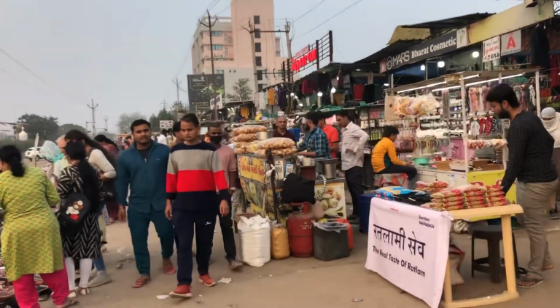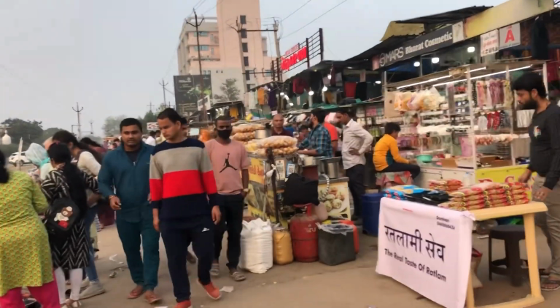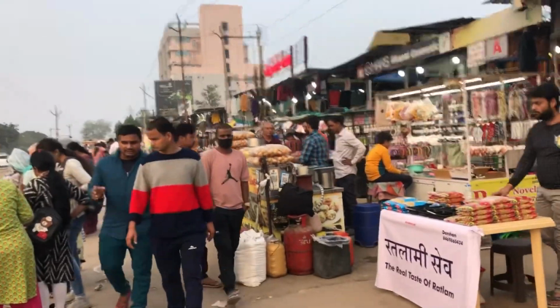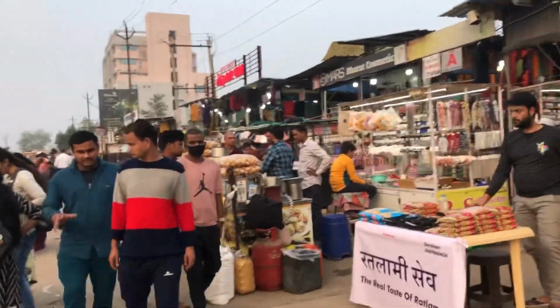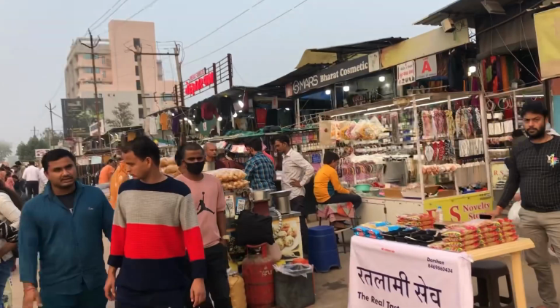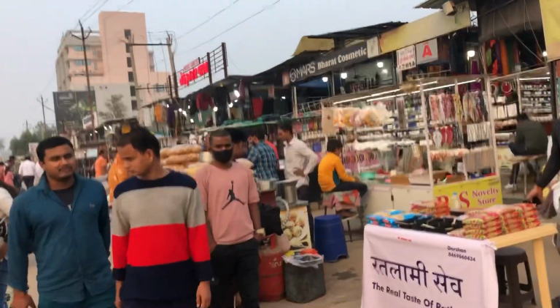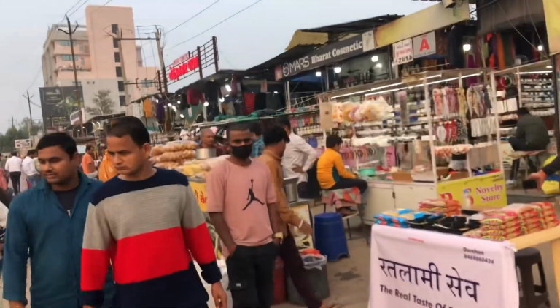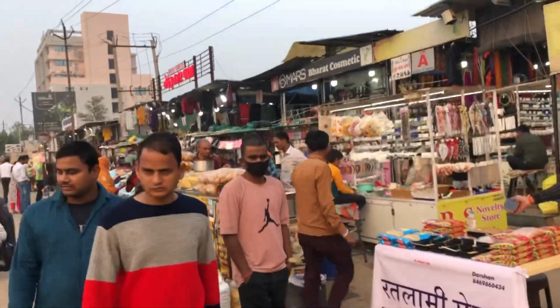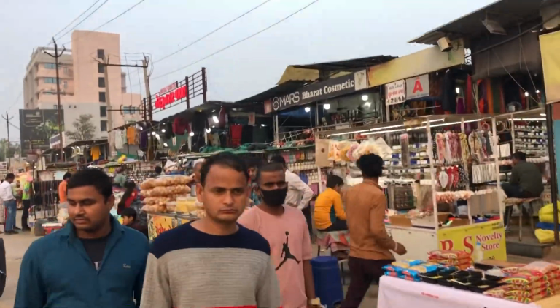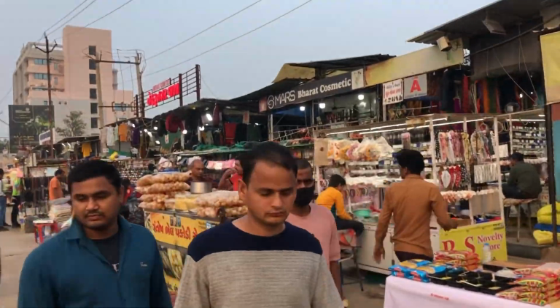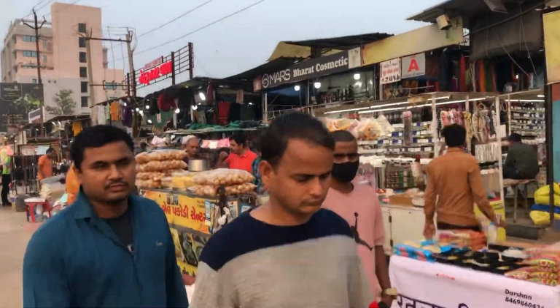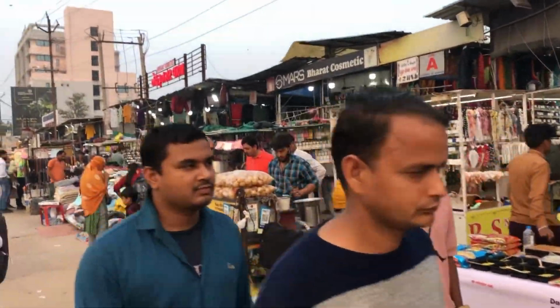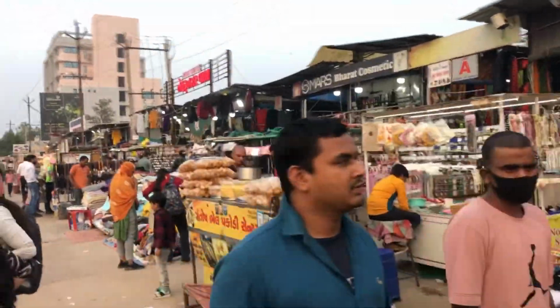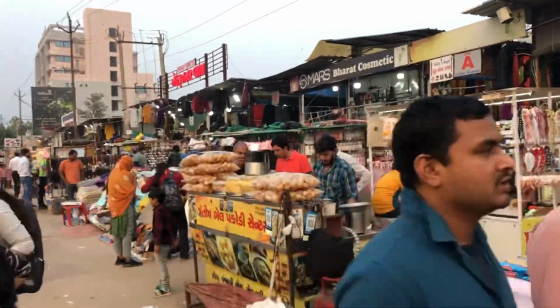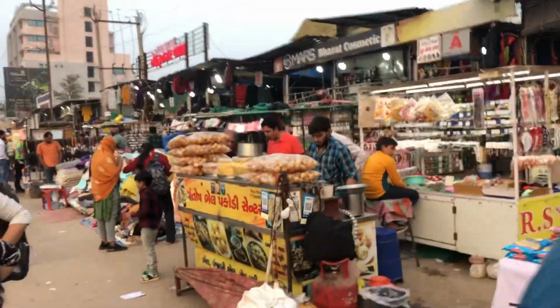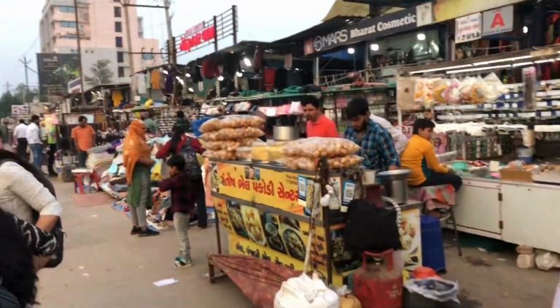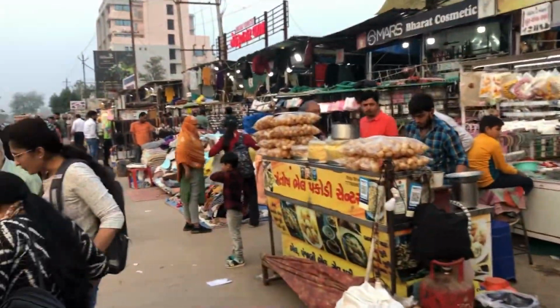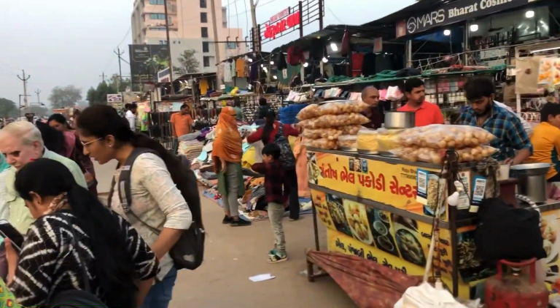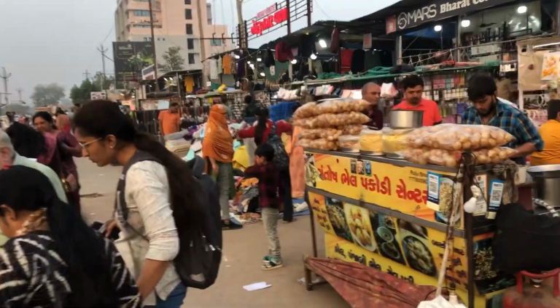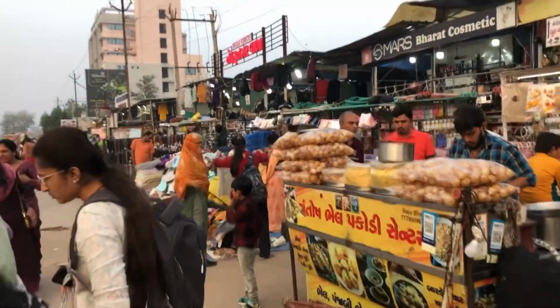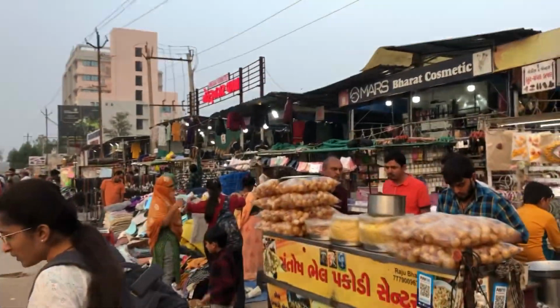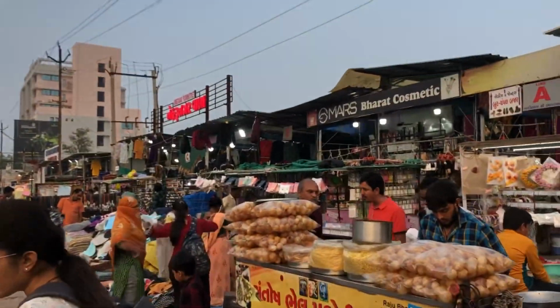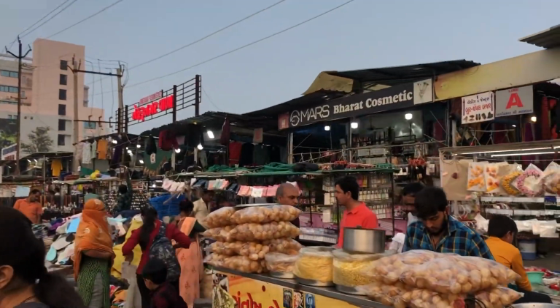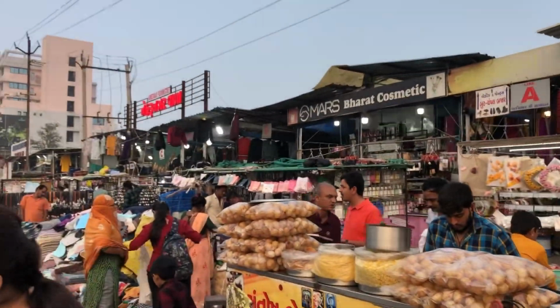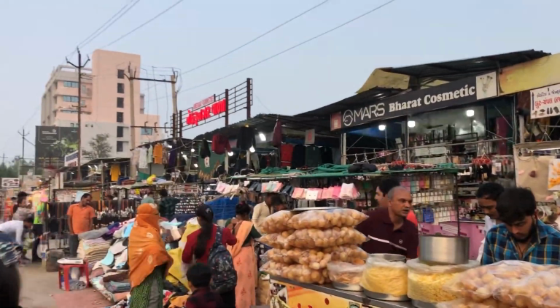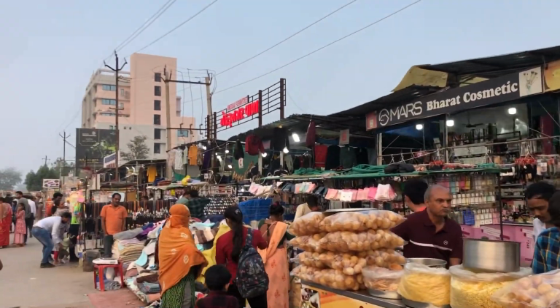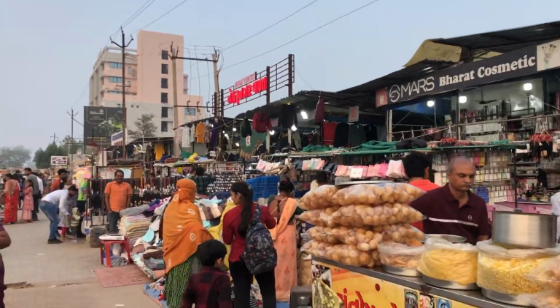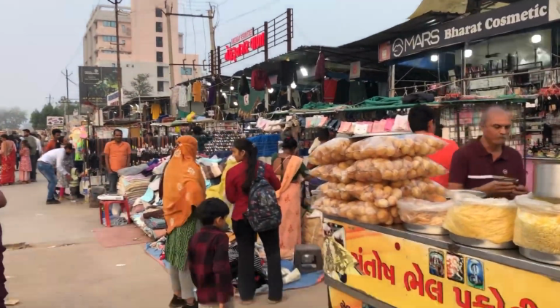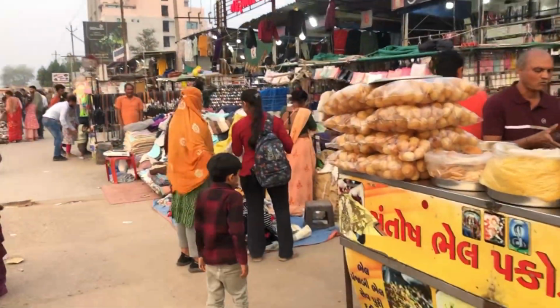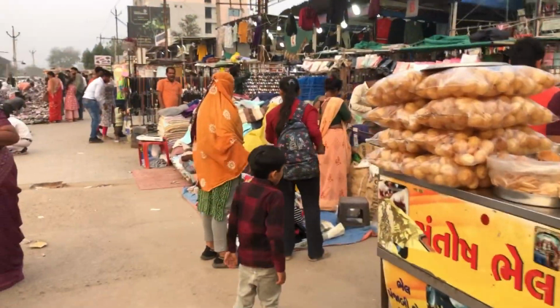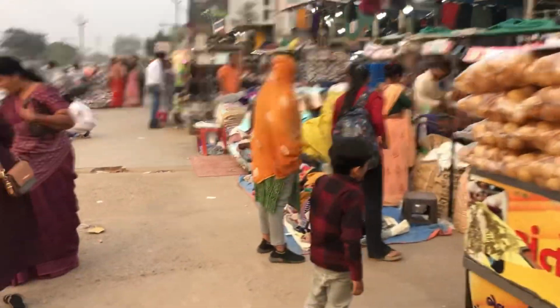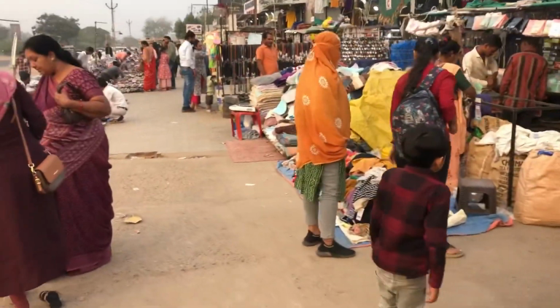Starting from the front, here is the Gota Market. I have made a lot of vlogs here and this time I have found footwear outside — not inside, but outside.